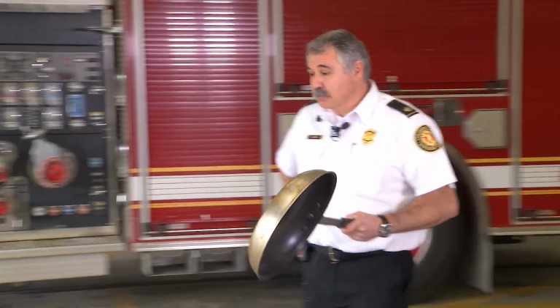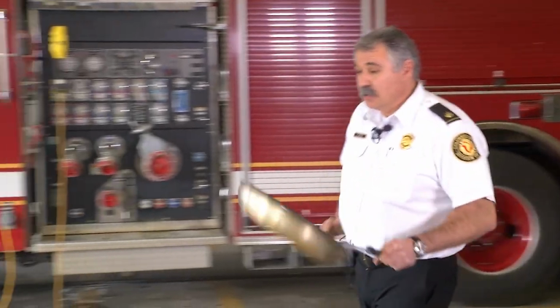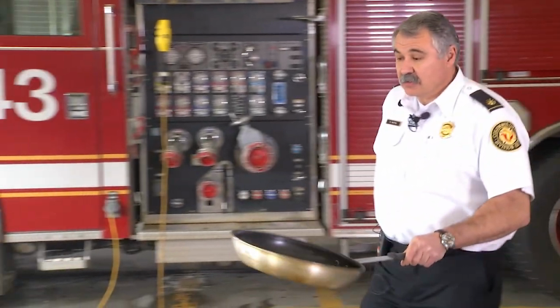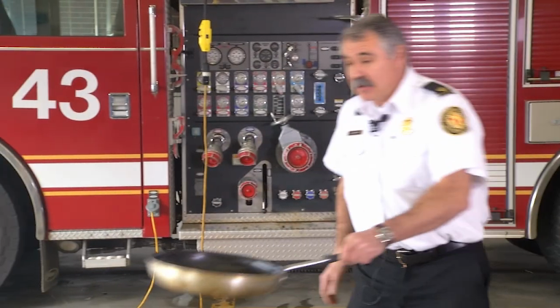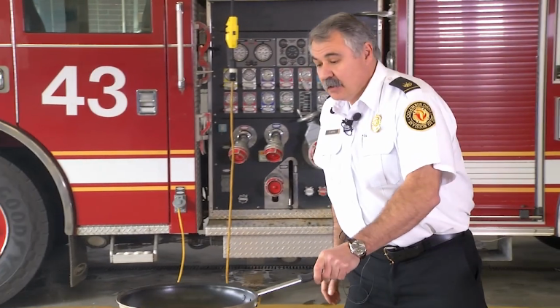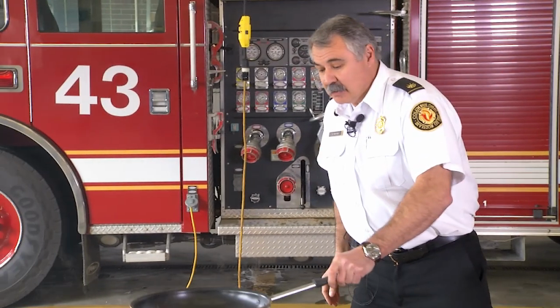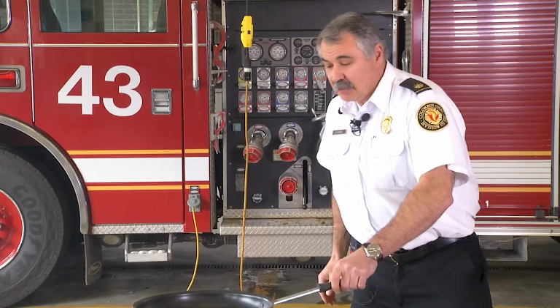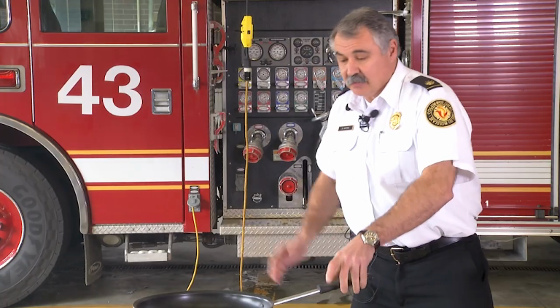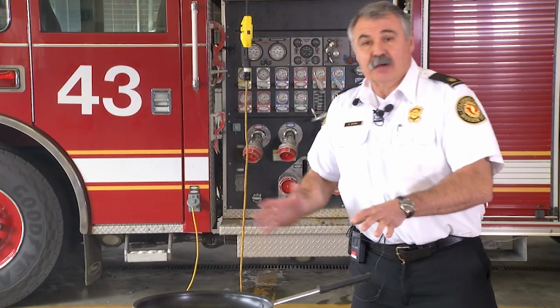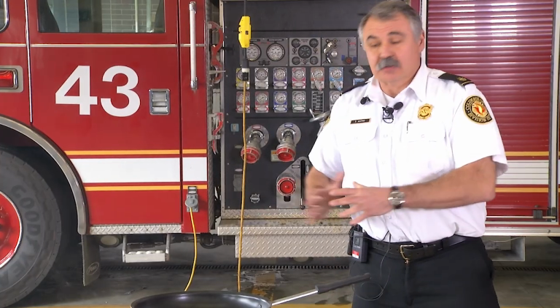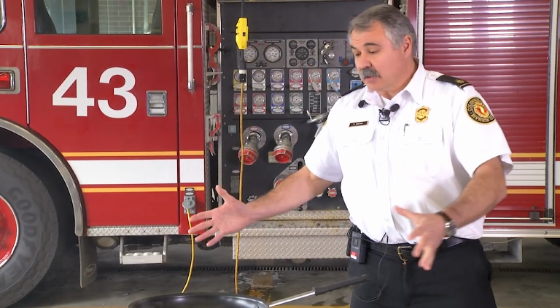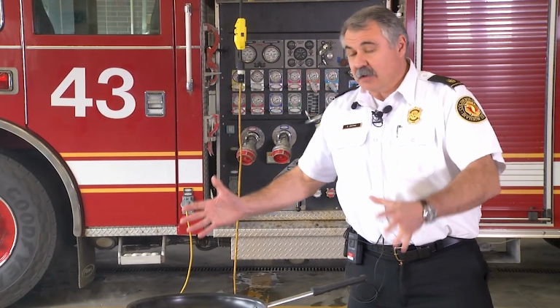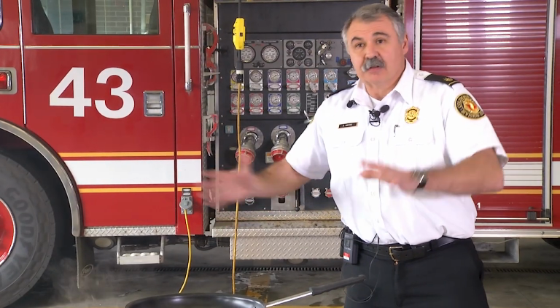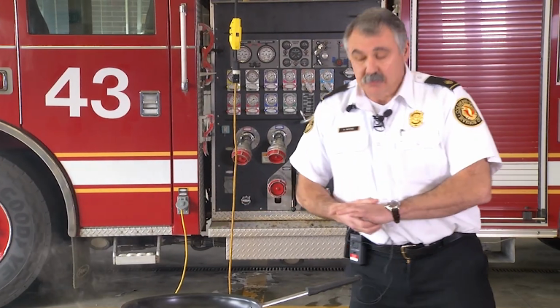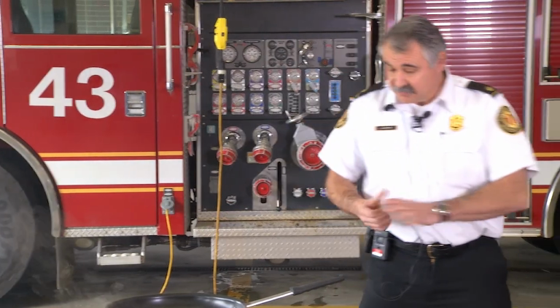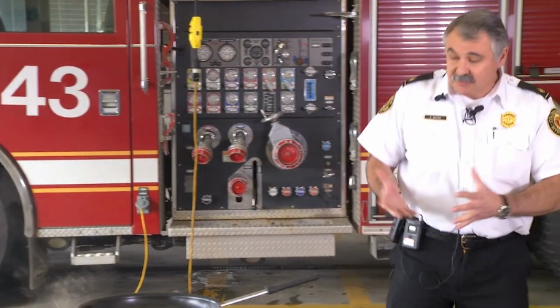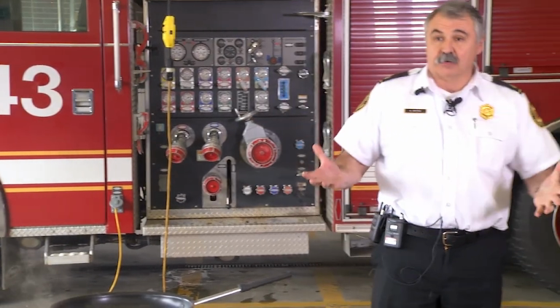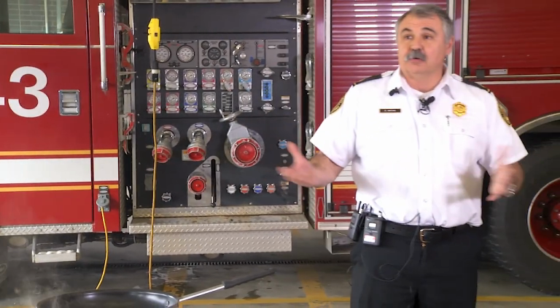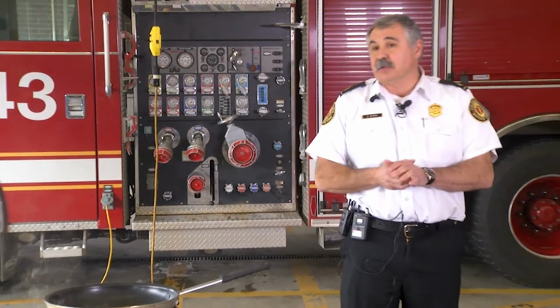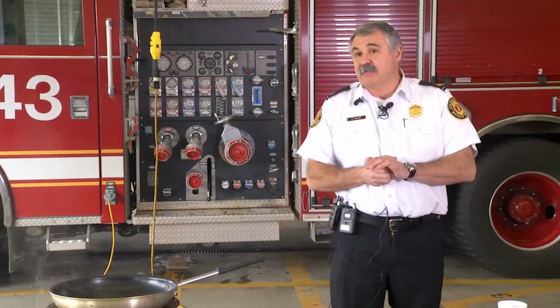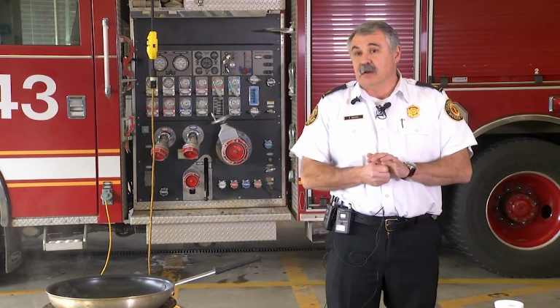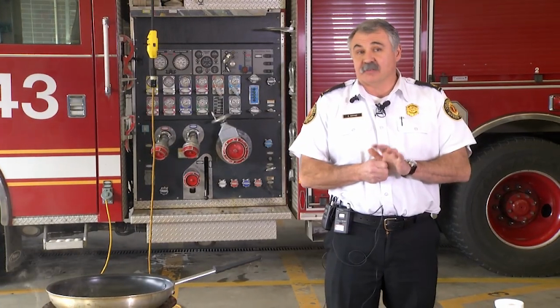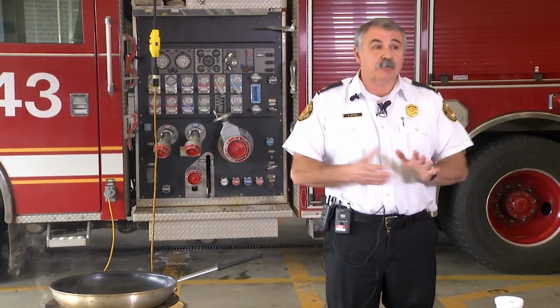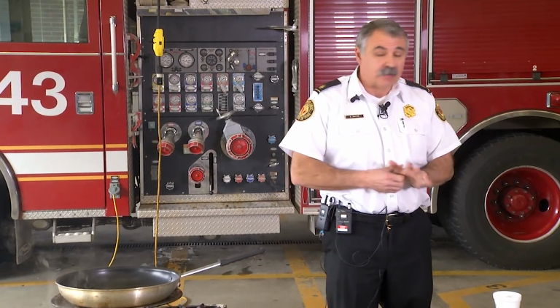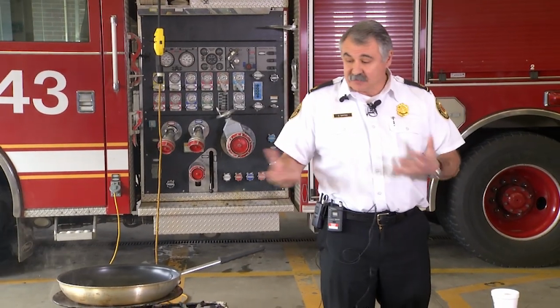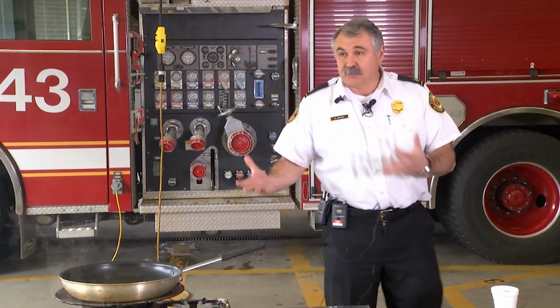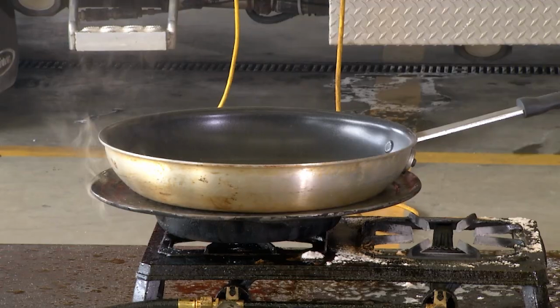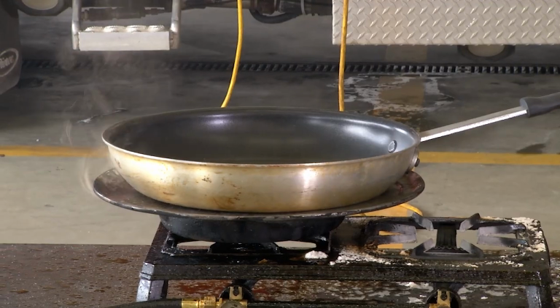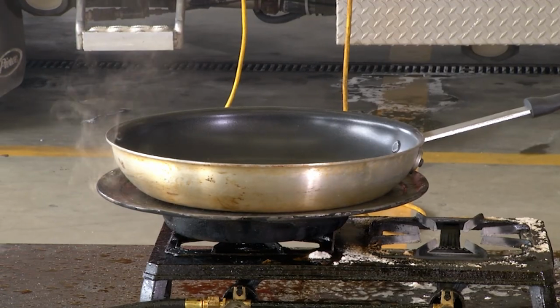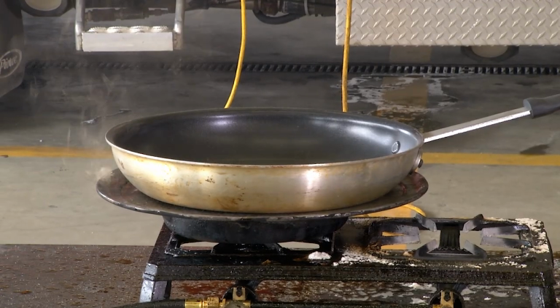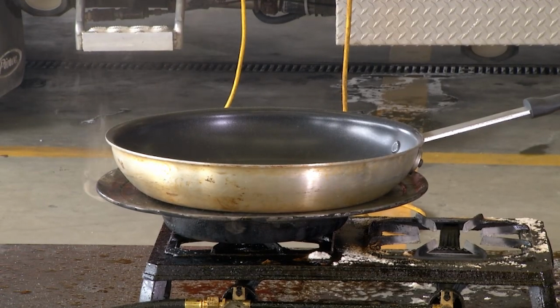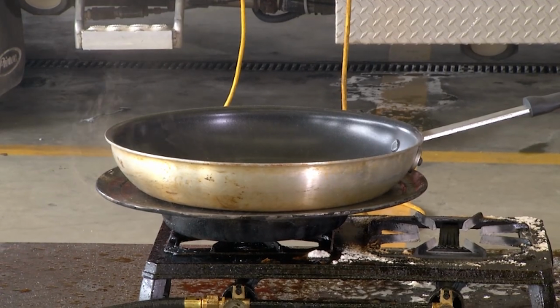Here's an example of another pan — you can take that and lay it on top, as long as it covers it. That's going to smother it. Like she said, all we're doing is smothering that fire. The best way to put it out is by smothering the fire and removing the heat source from it.